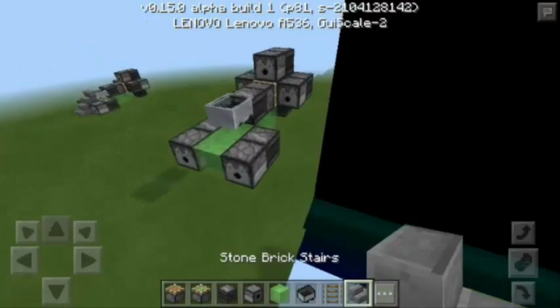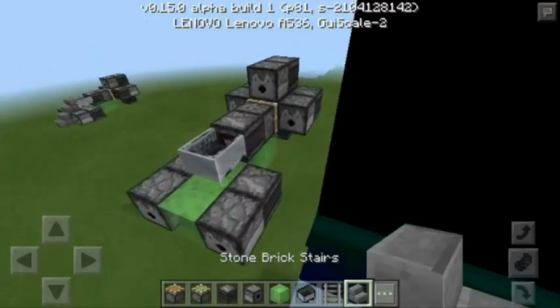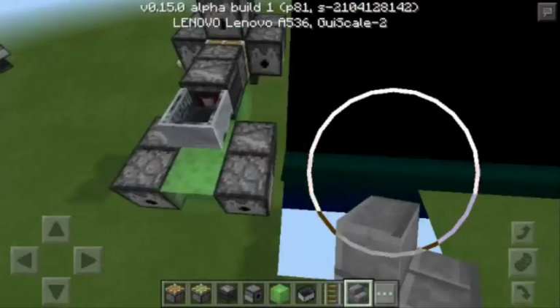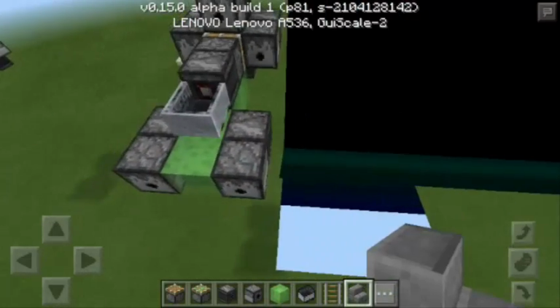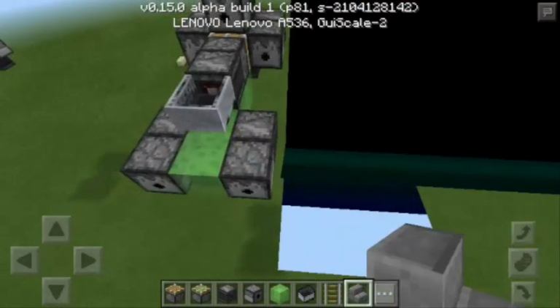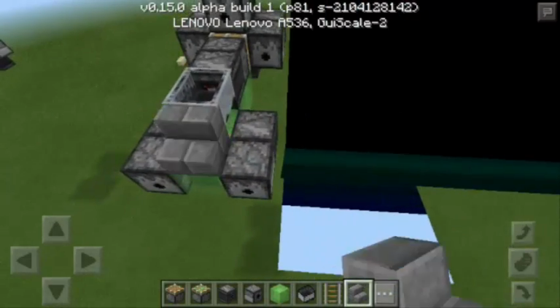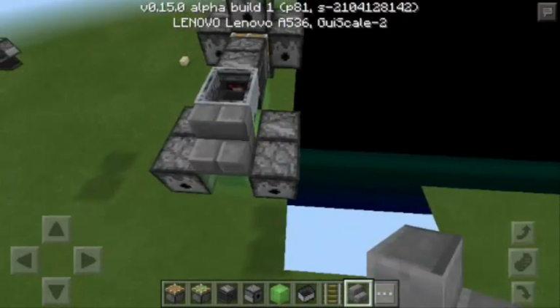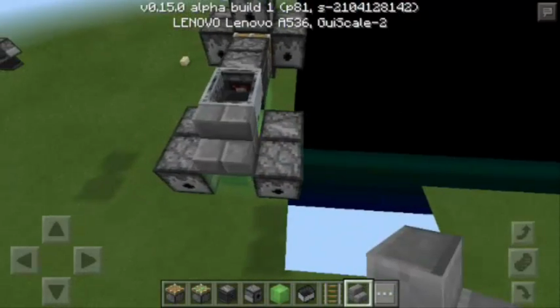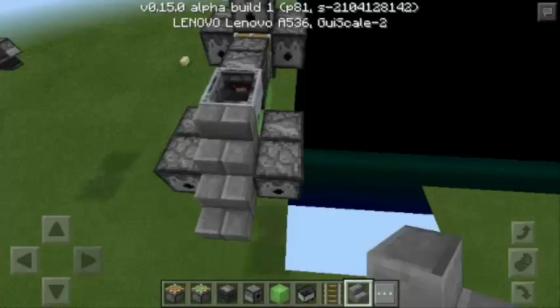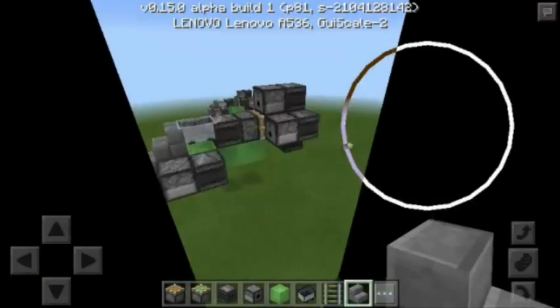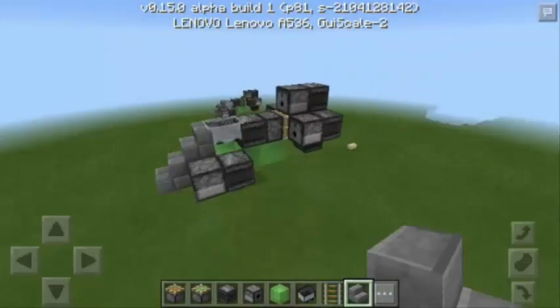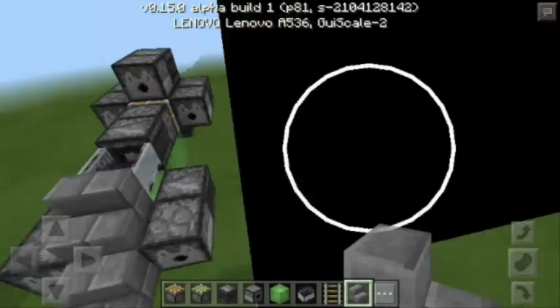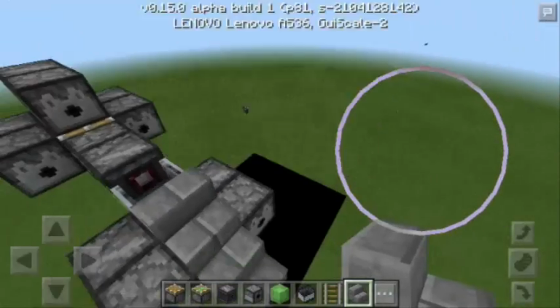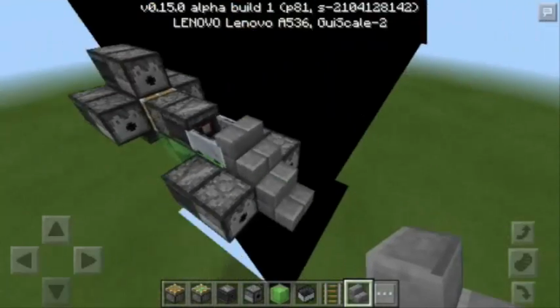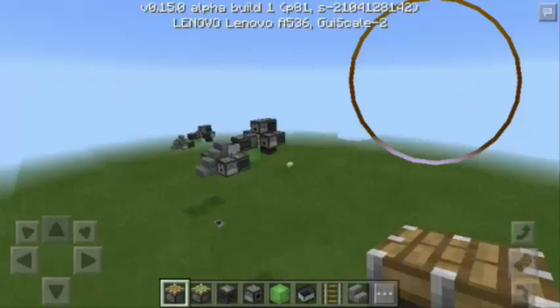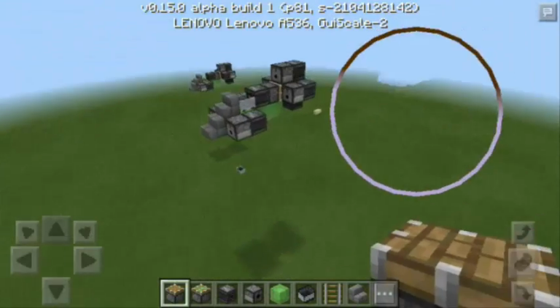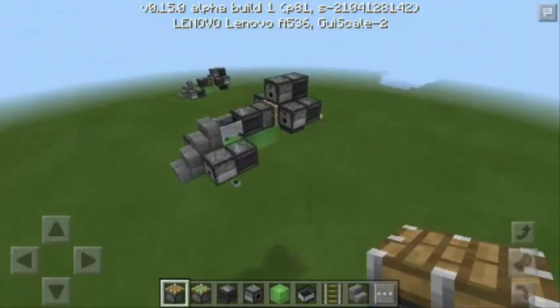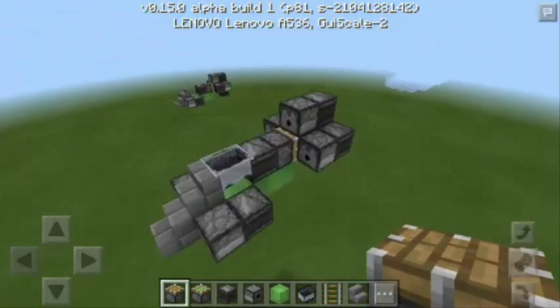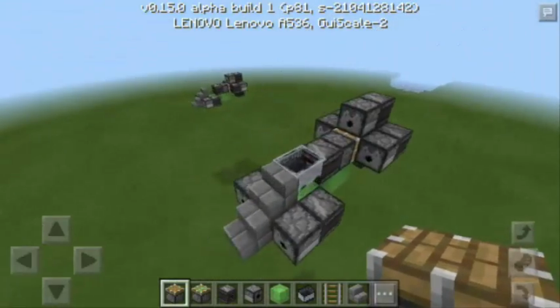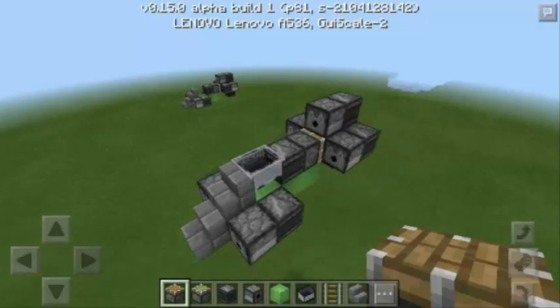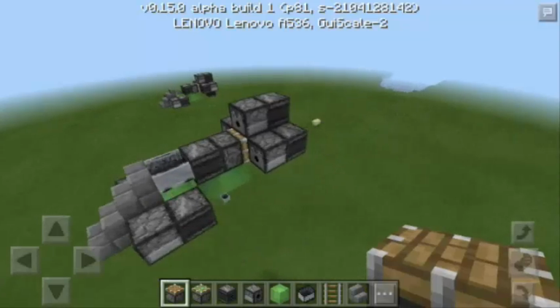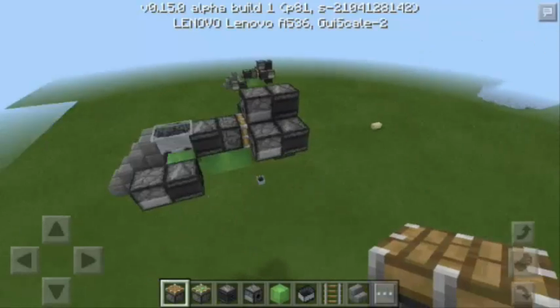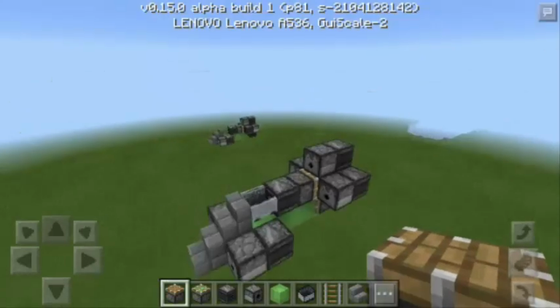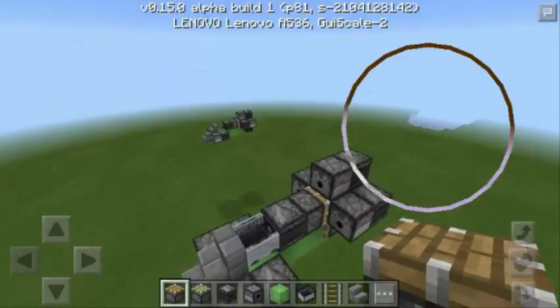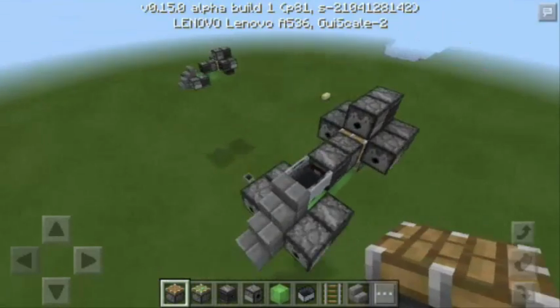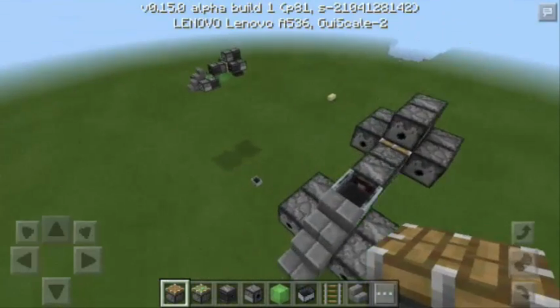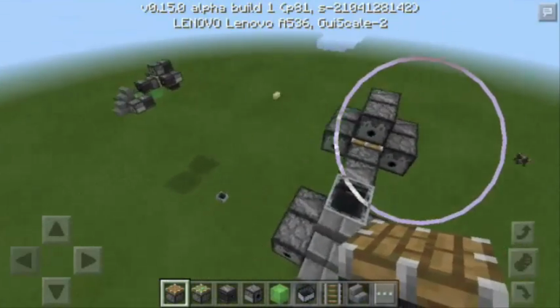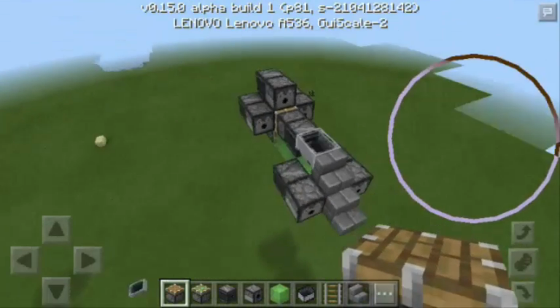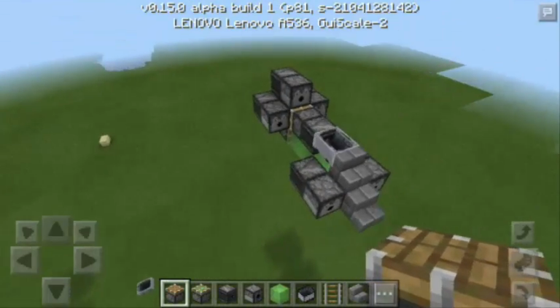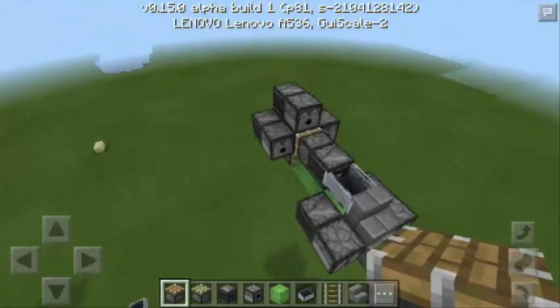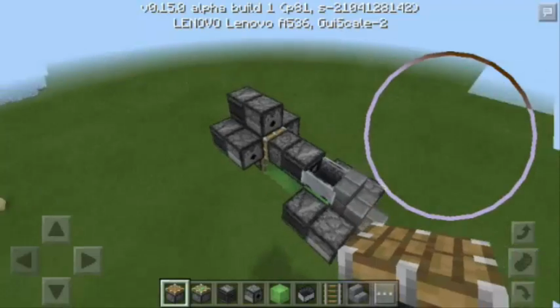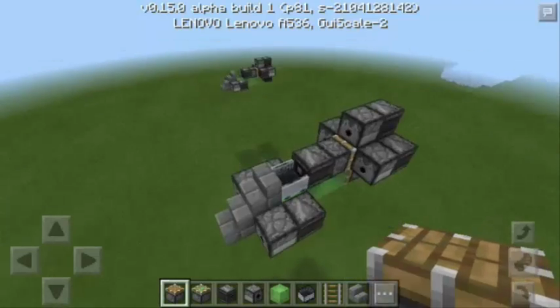Next, we're going to put a Stair here and also in front. Alright, so we're back. Let's continue the tutorial. So basically, we're done with the design of this Fighter Jet.